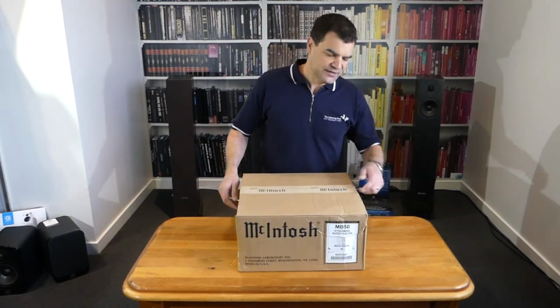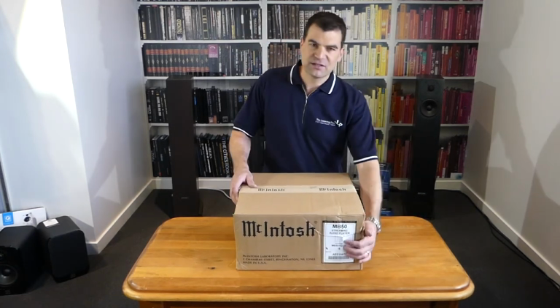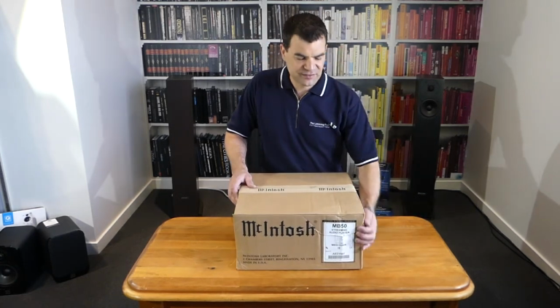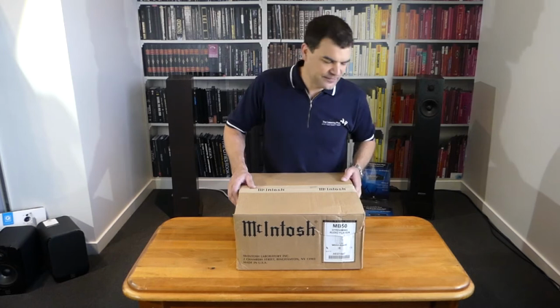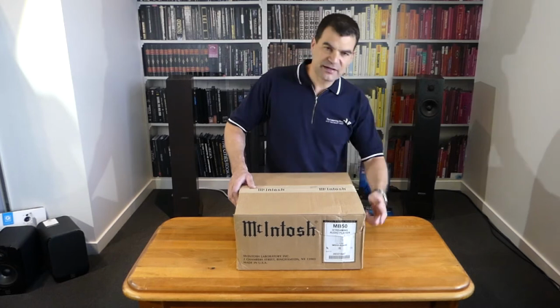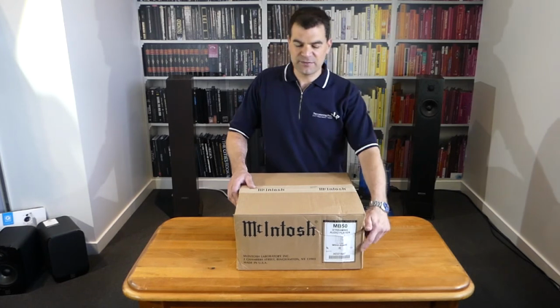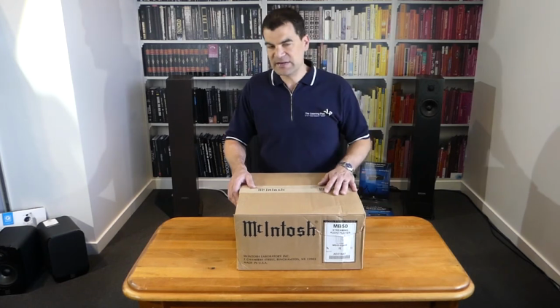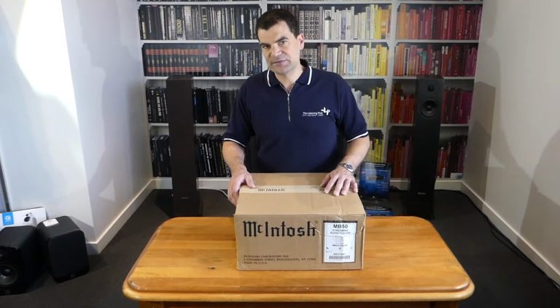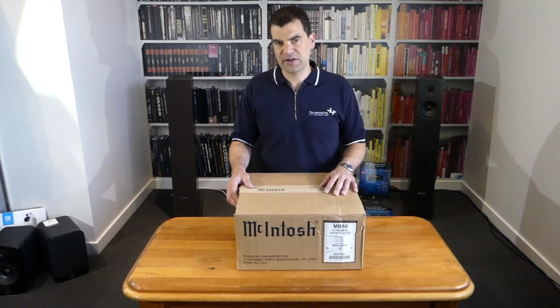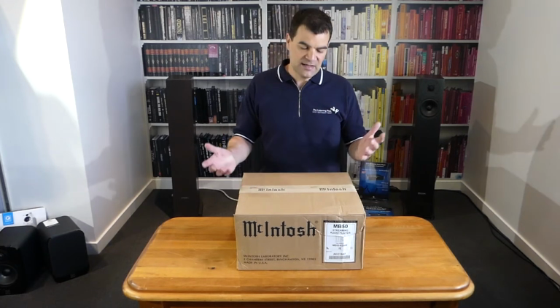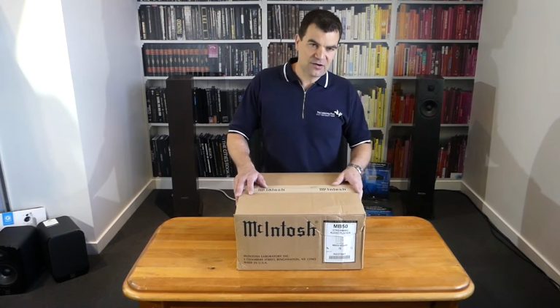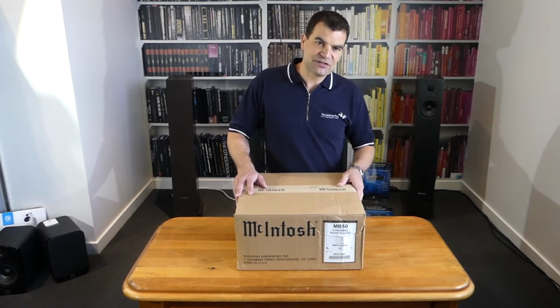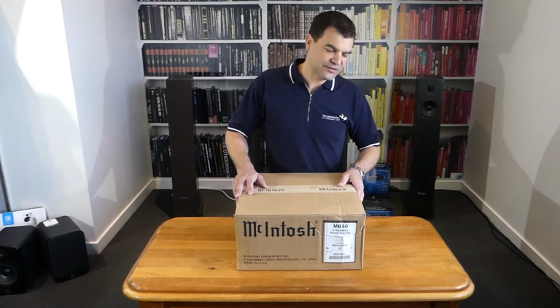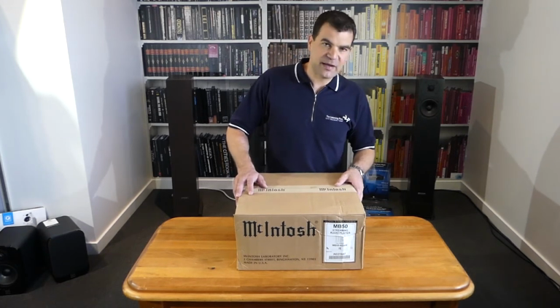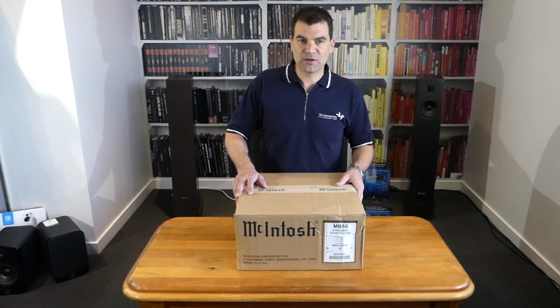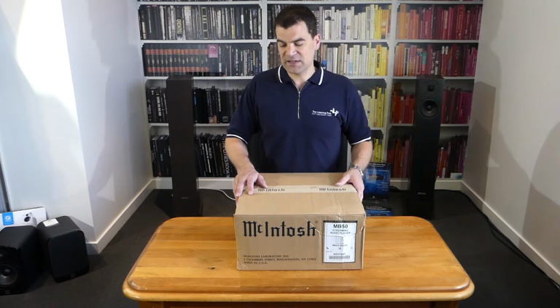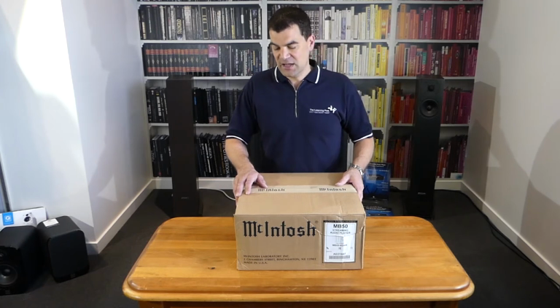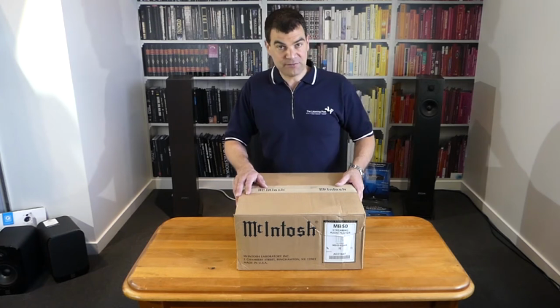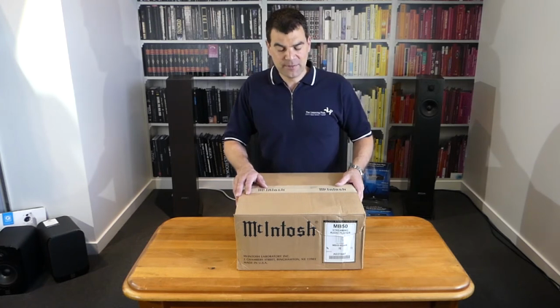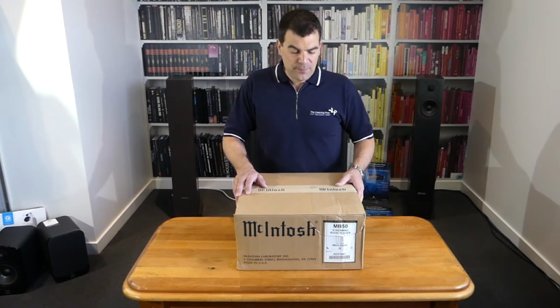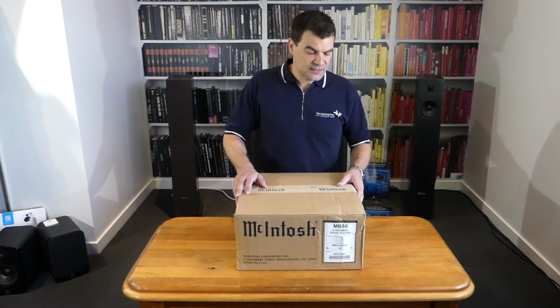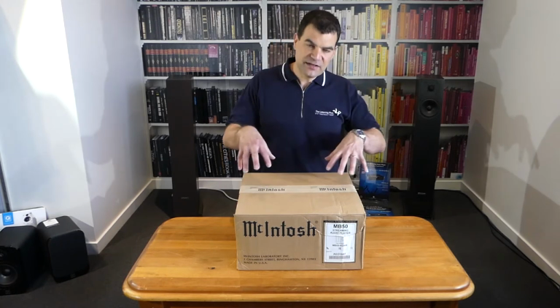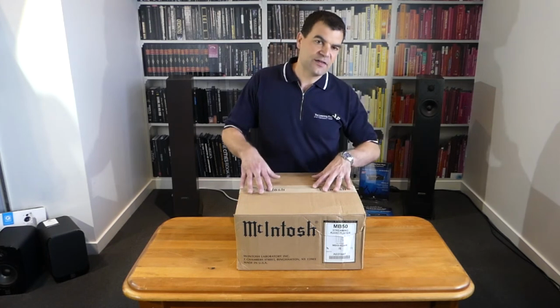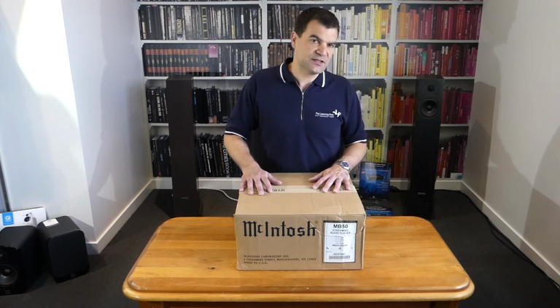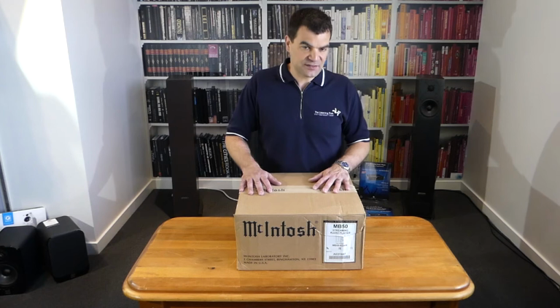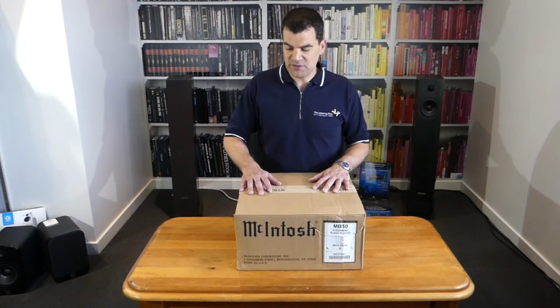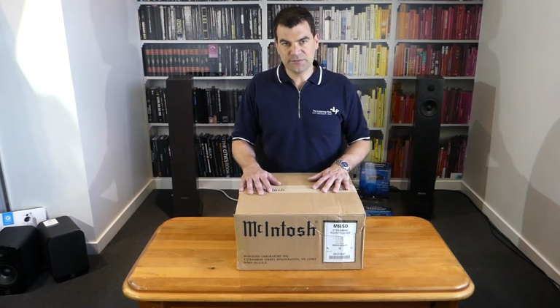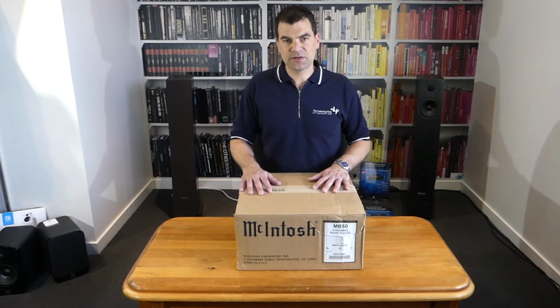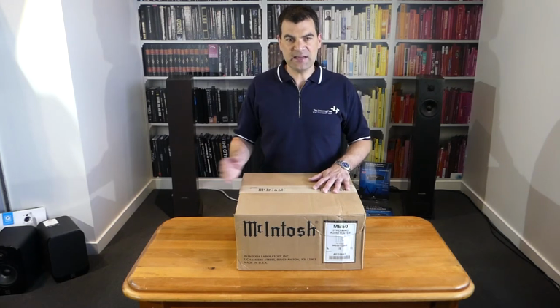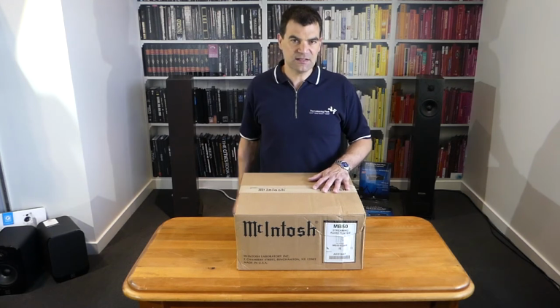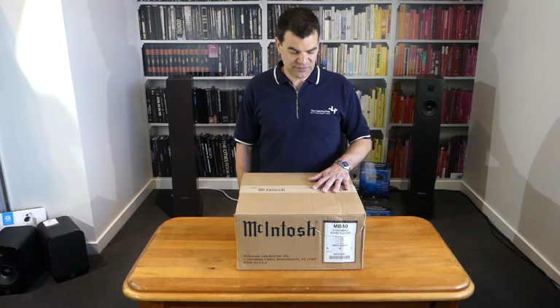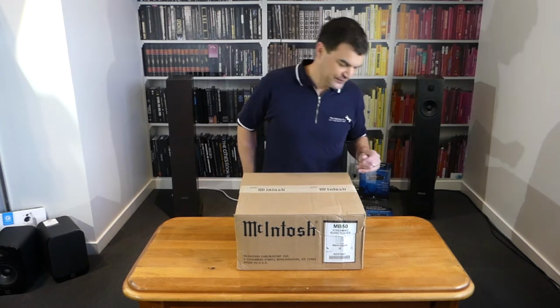This particular box has seen a bit of life — it's been beaten up in freight — but here we are in Christchurch, New Zealand. It's not unexpected for boxes to get a little bit roughed up, but you'll see inside the packaging is excellent, so it will have not come to any damage whatsoever.